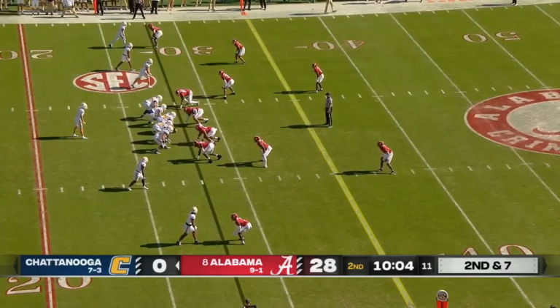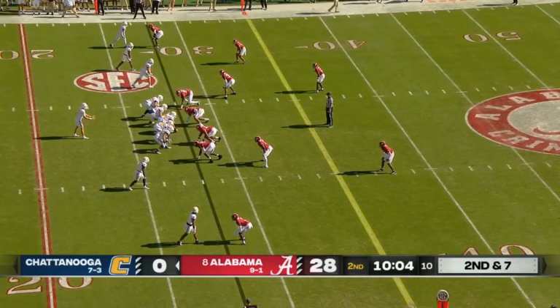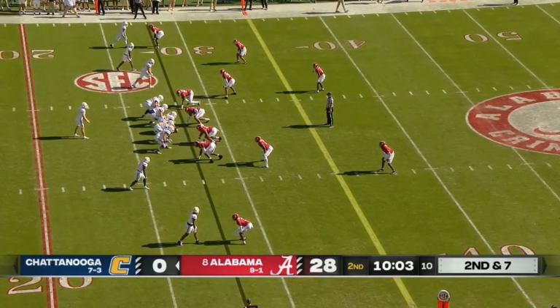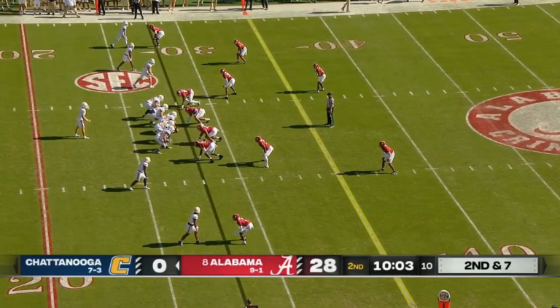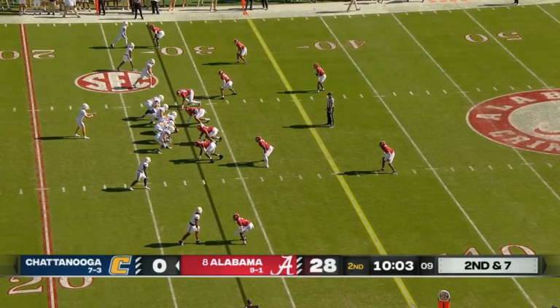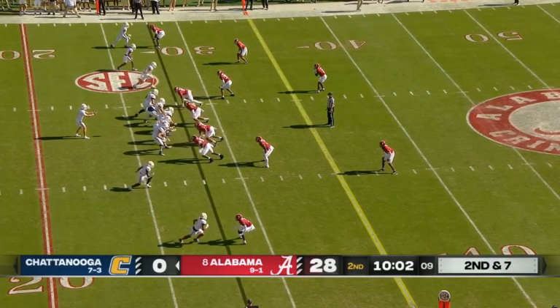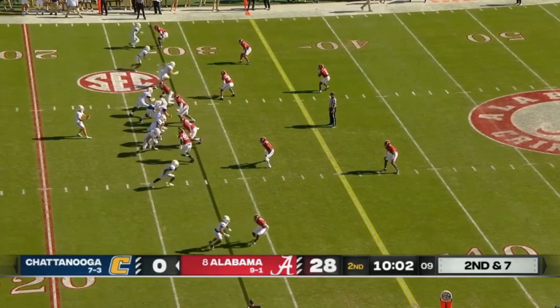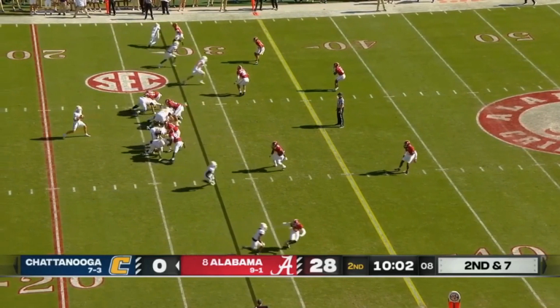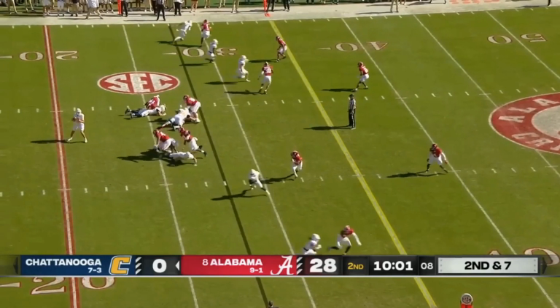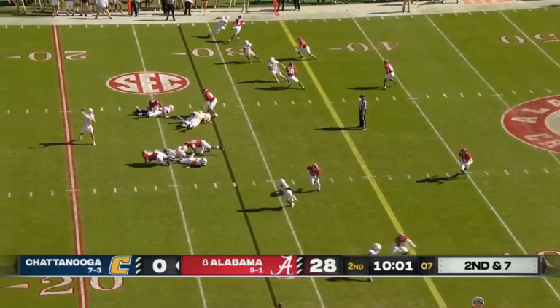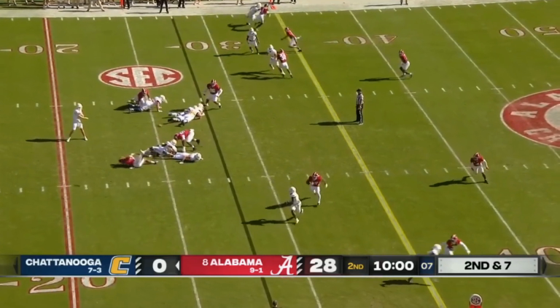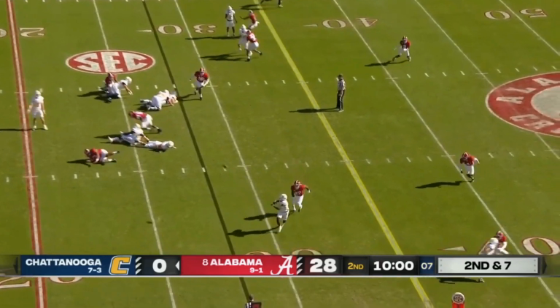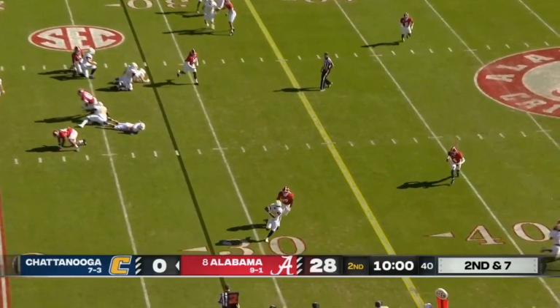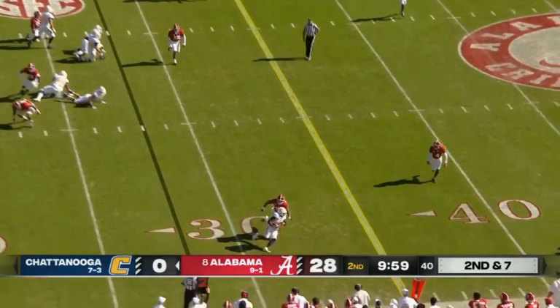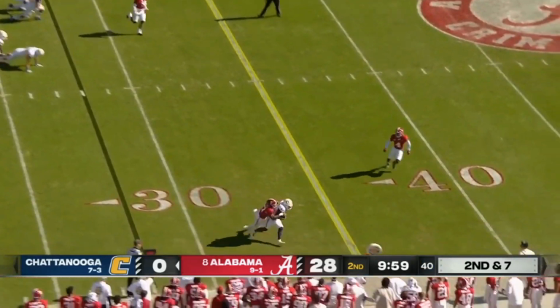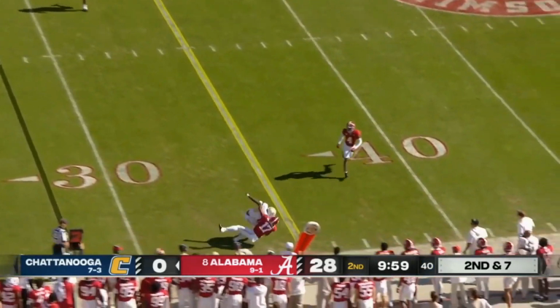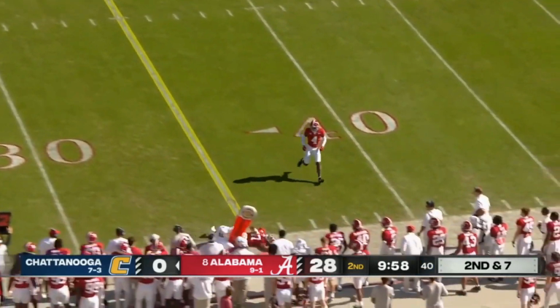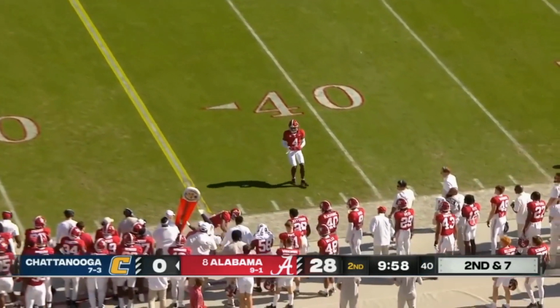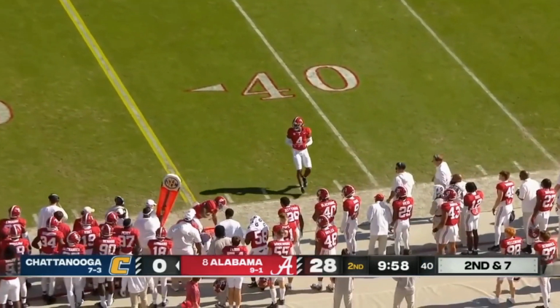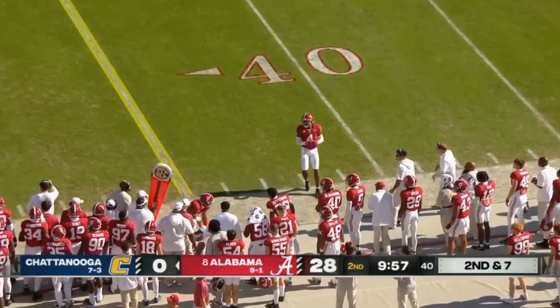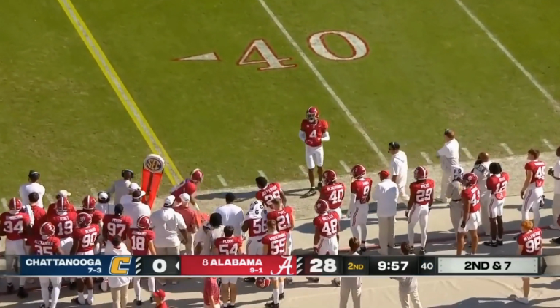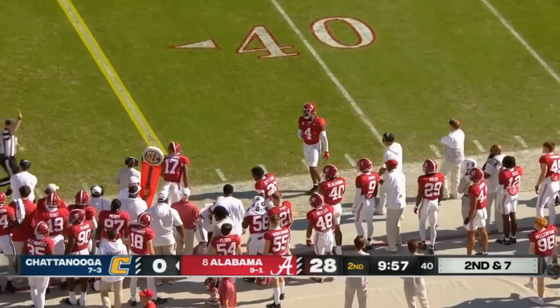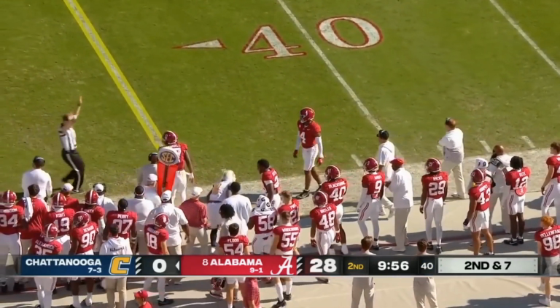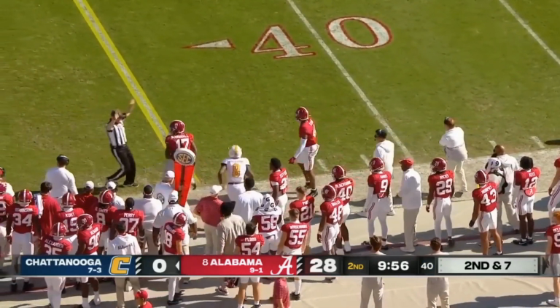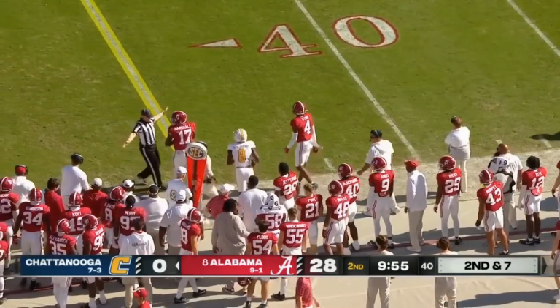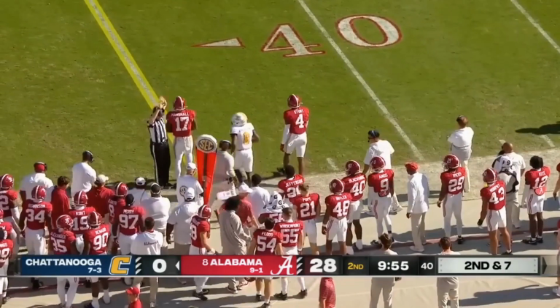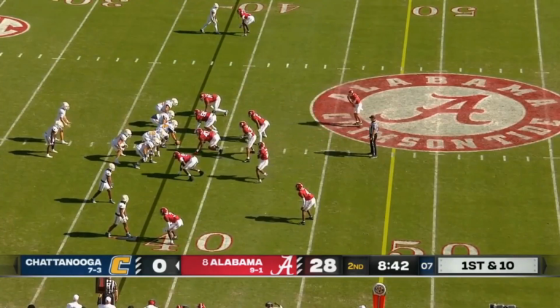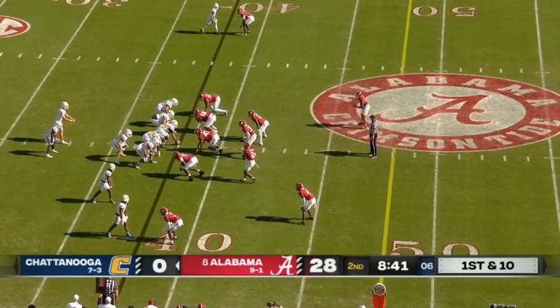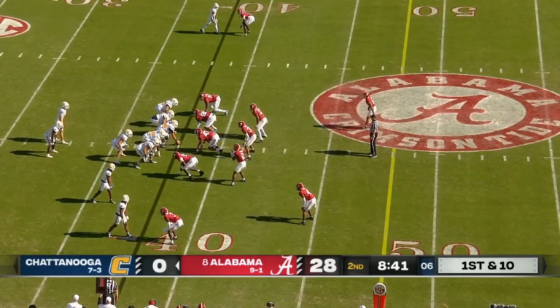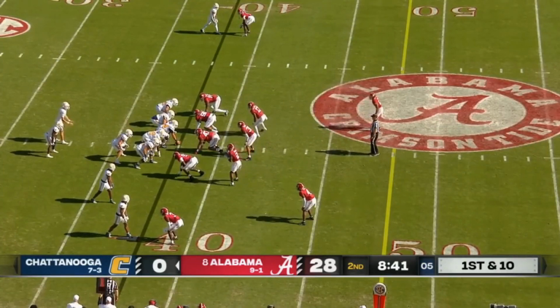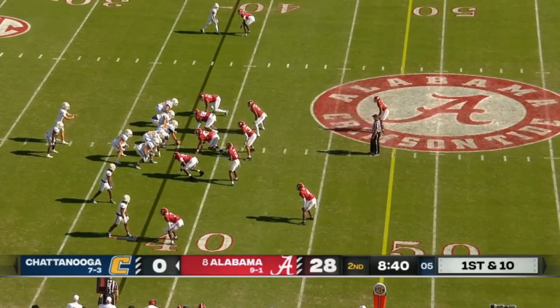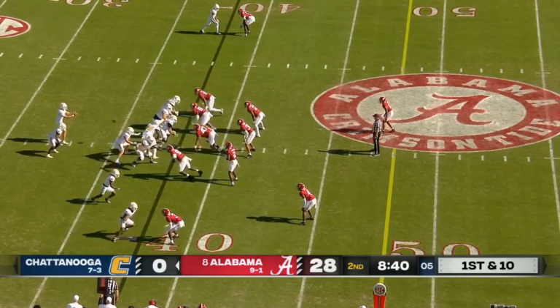Empty backfield on second and seven. Schaumburg throw to the outside, completes it to his running back Appleberry. And defensively, Alabama will make the shift.